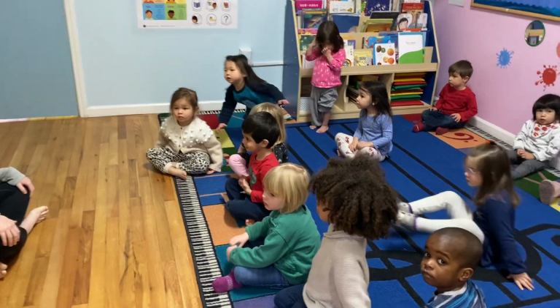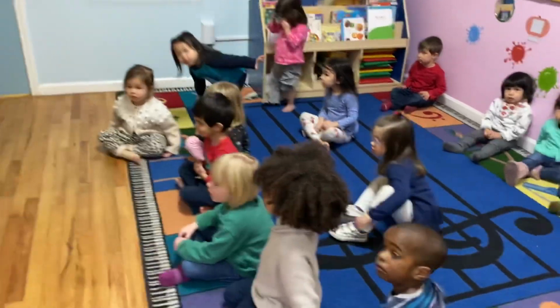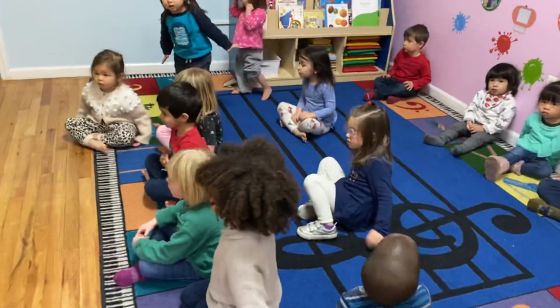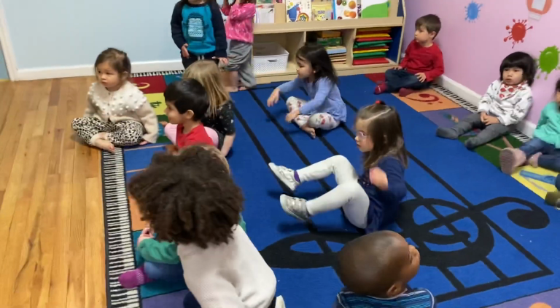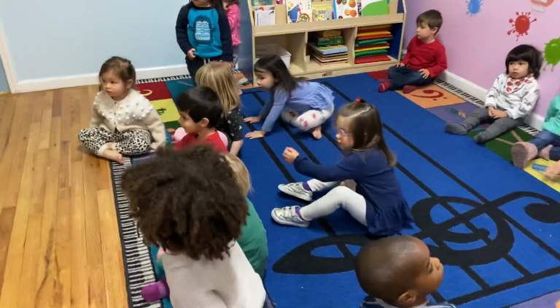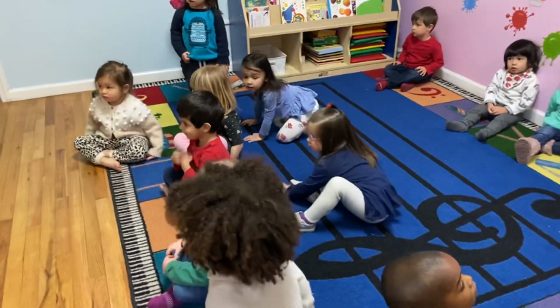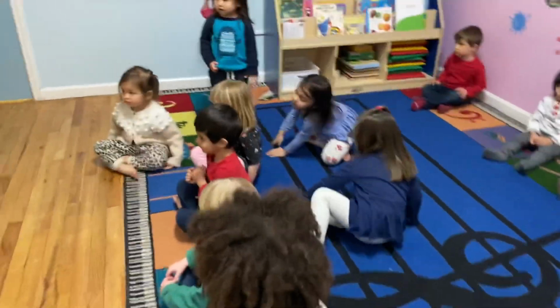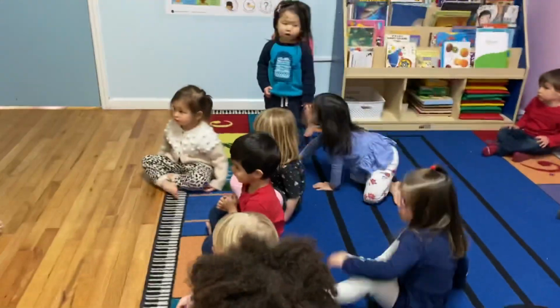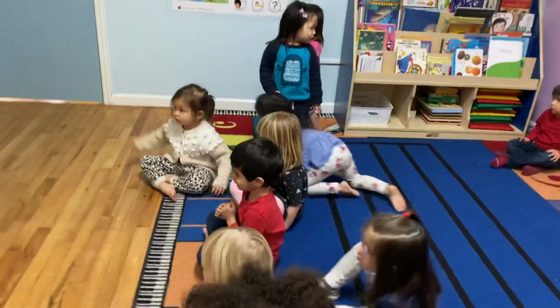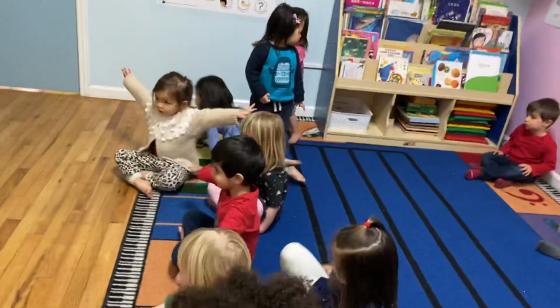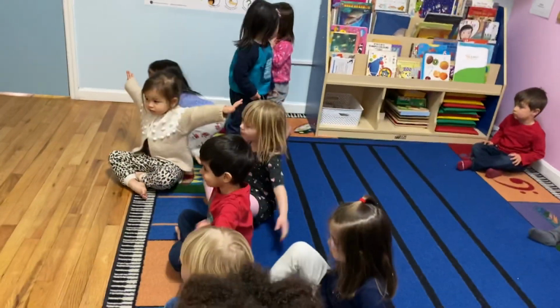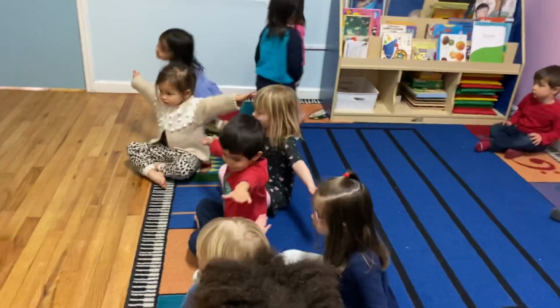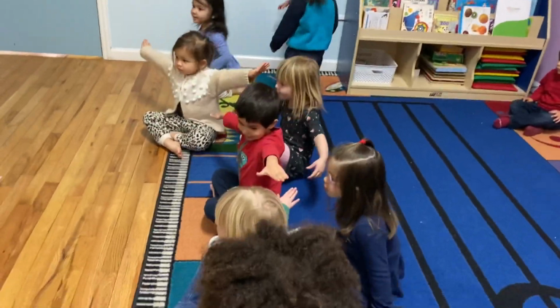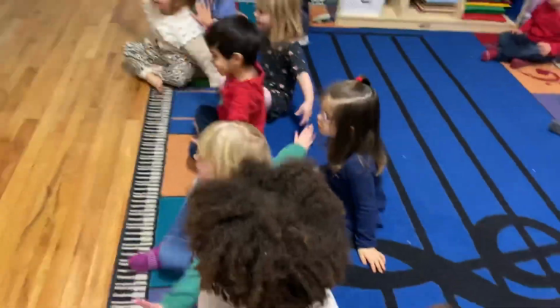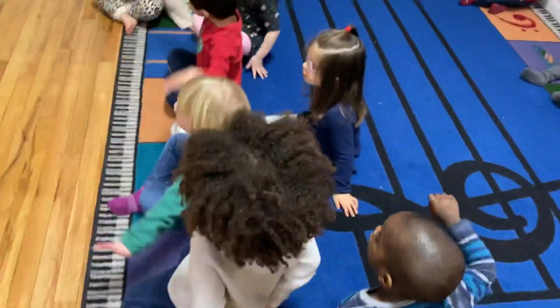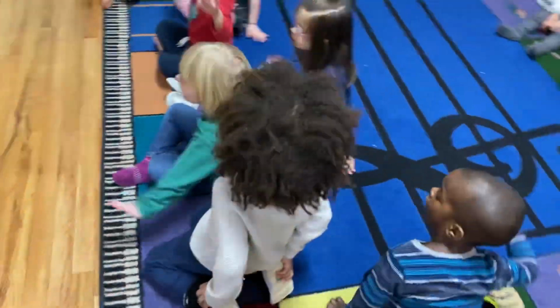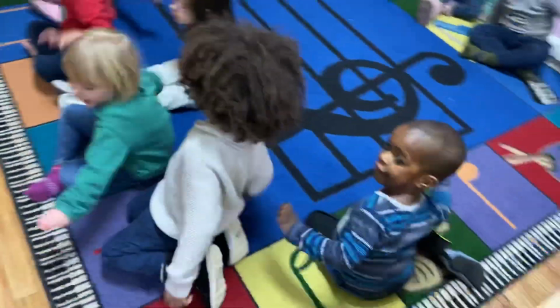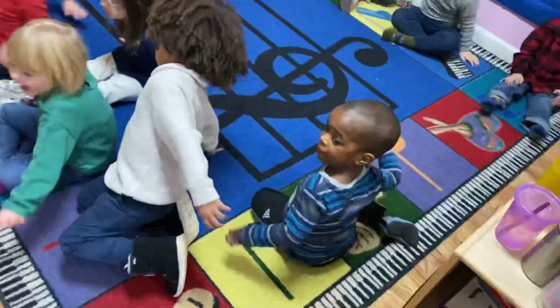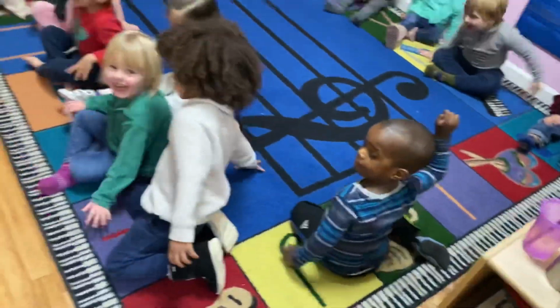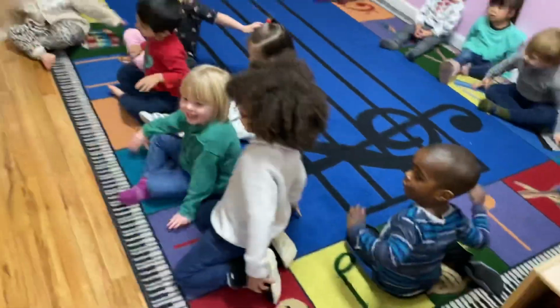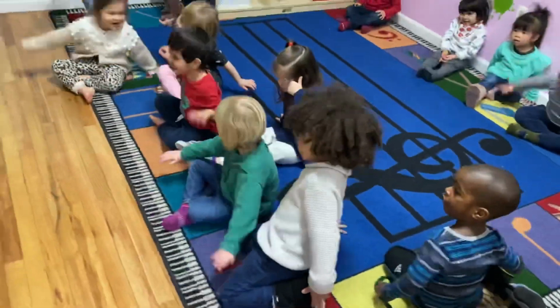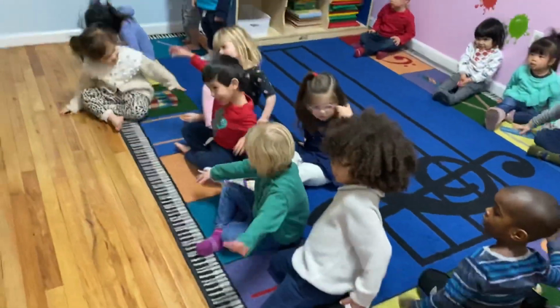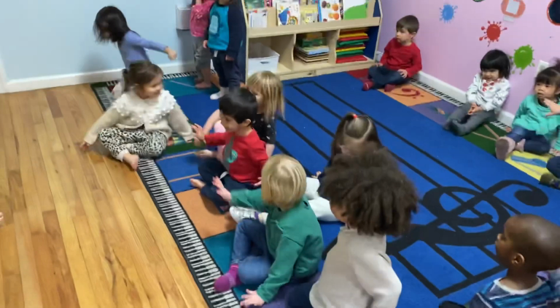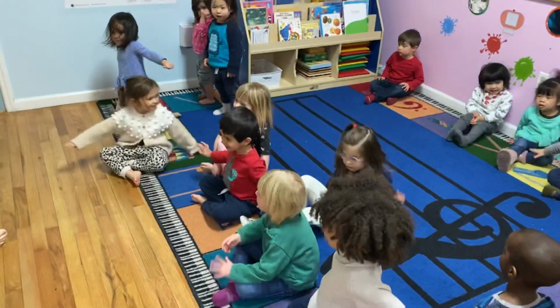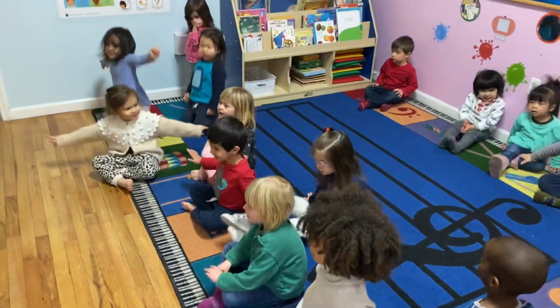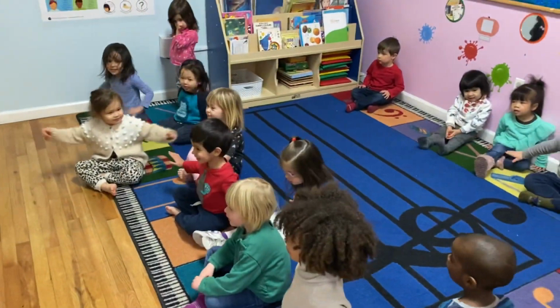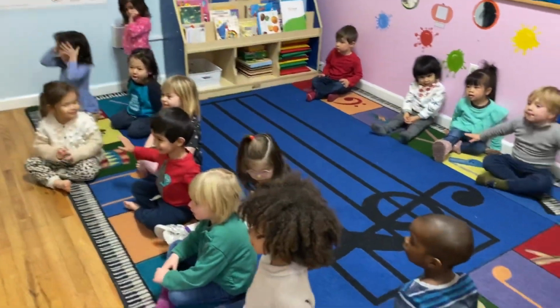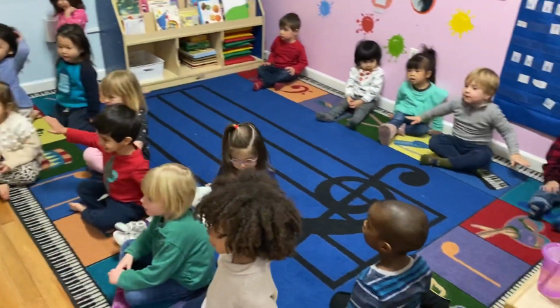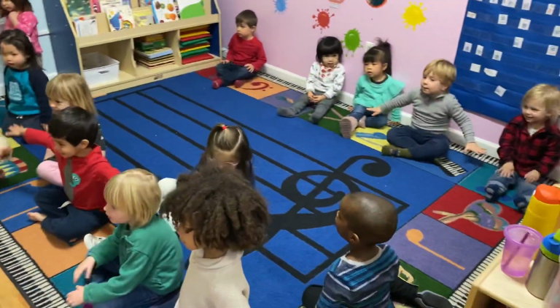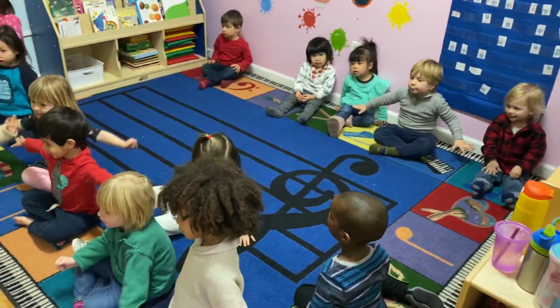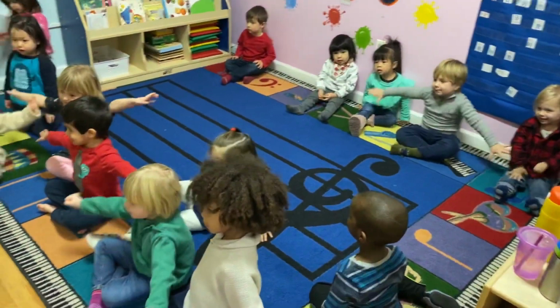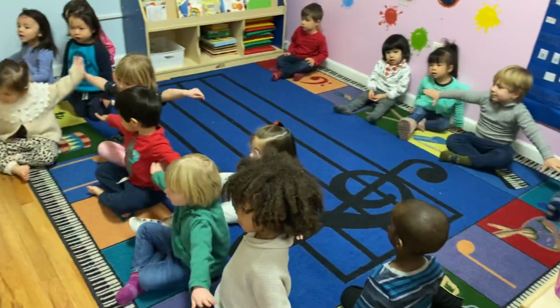Okay, so first we're going to go fast — we're going to put our arms out and go tick tock, tick tock. When I find my center, stop. Now stretch your arms out really wide.